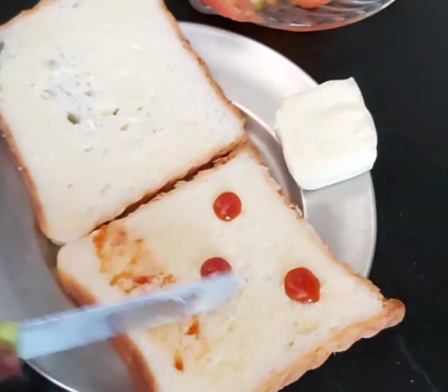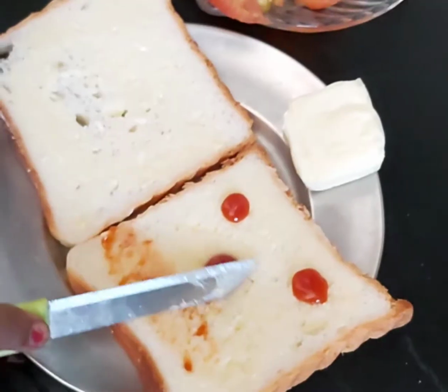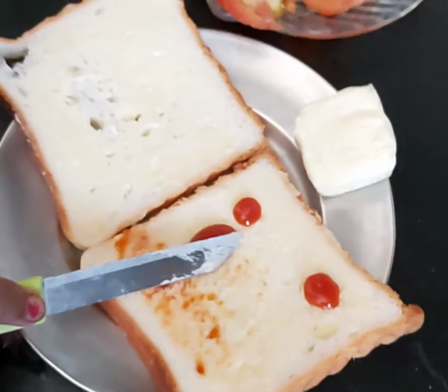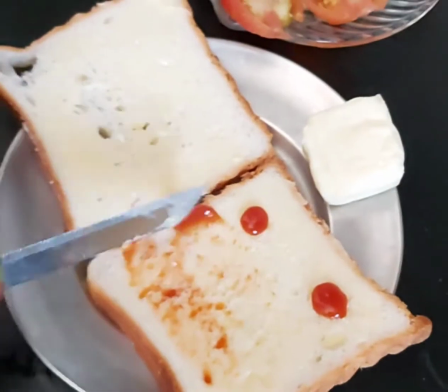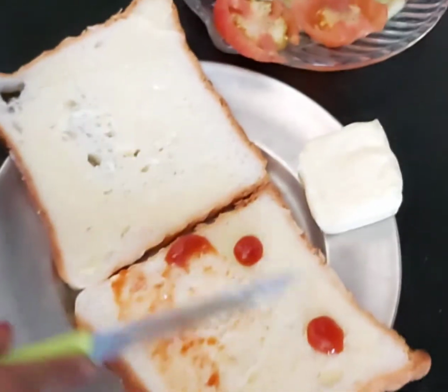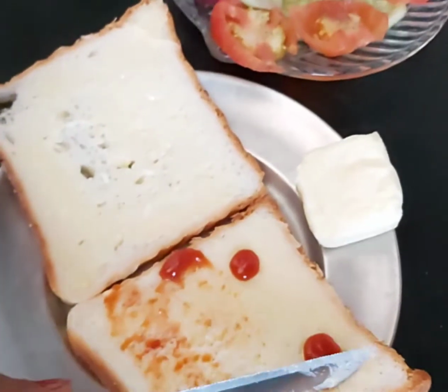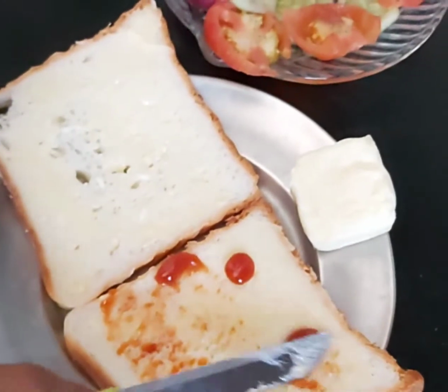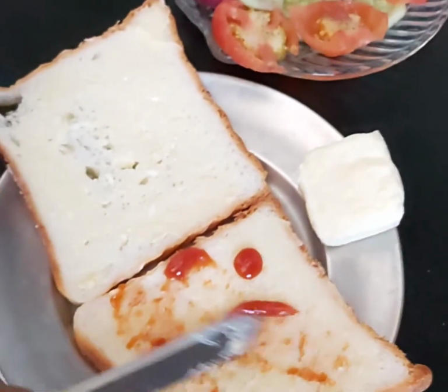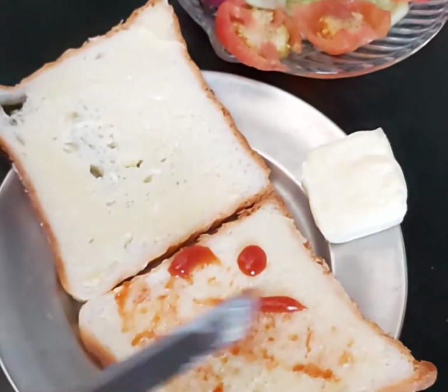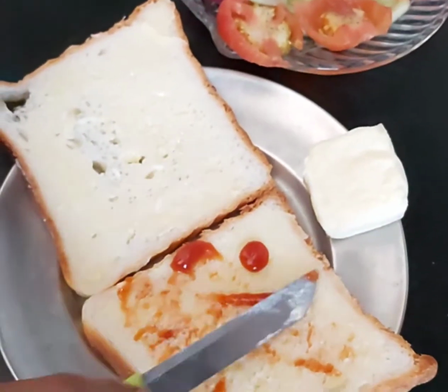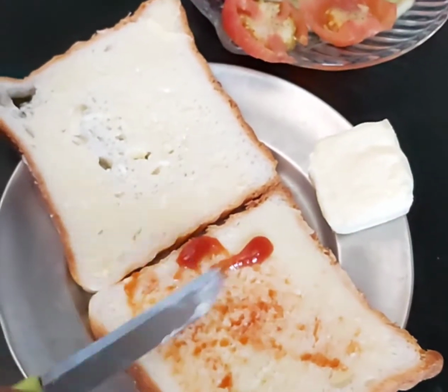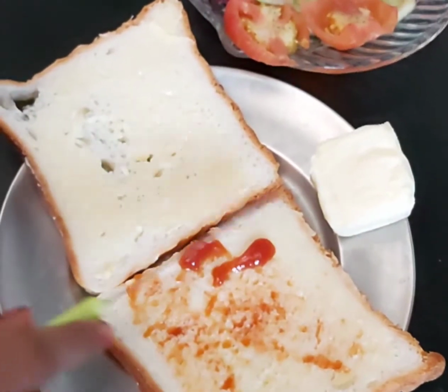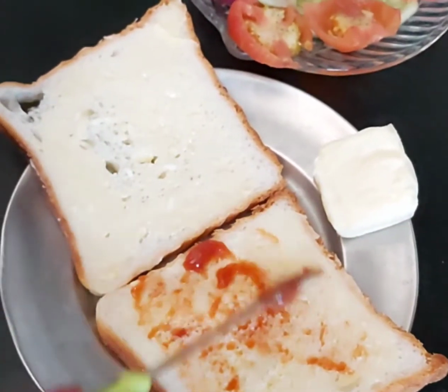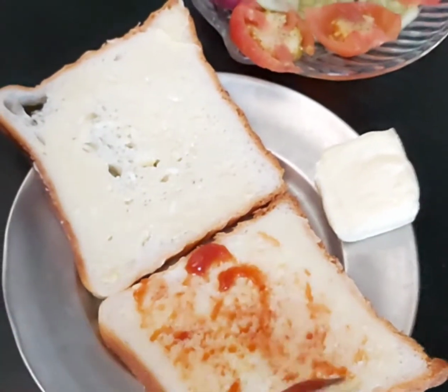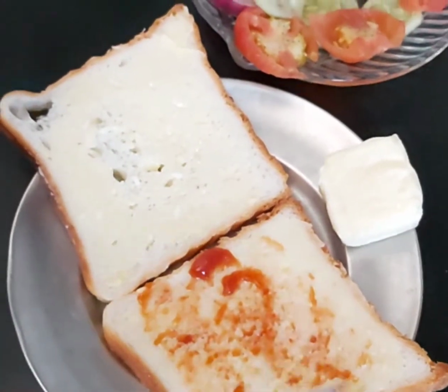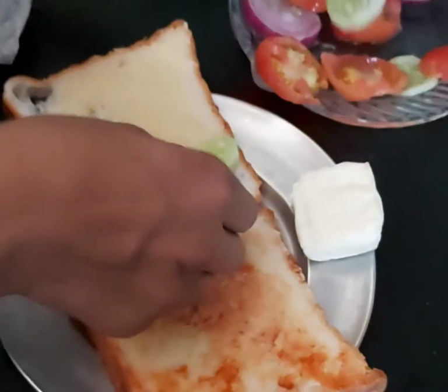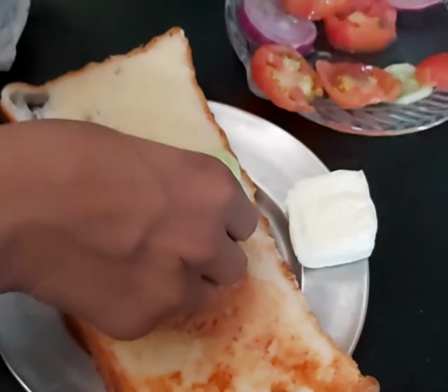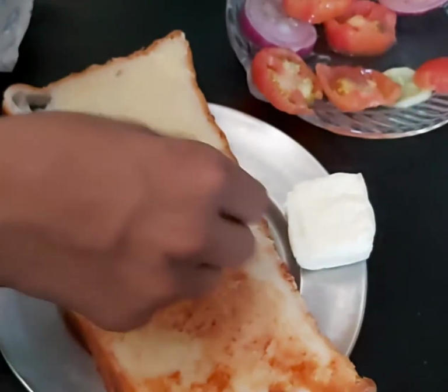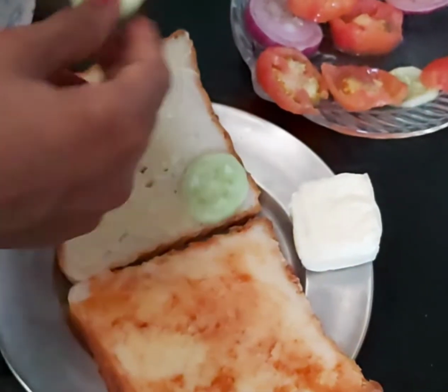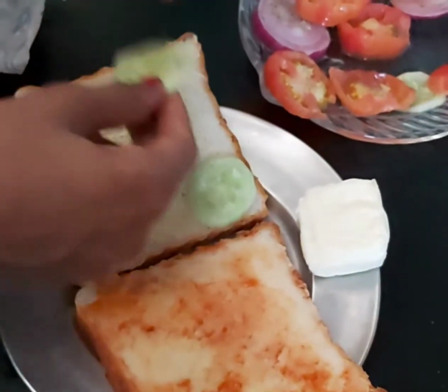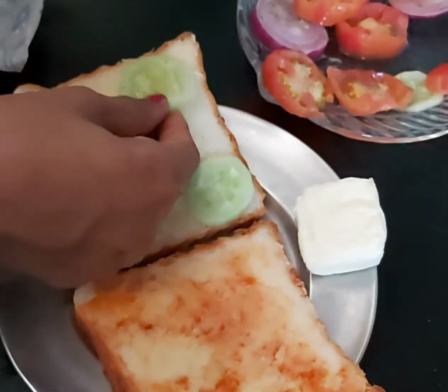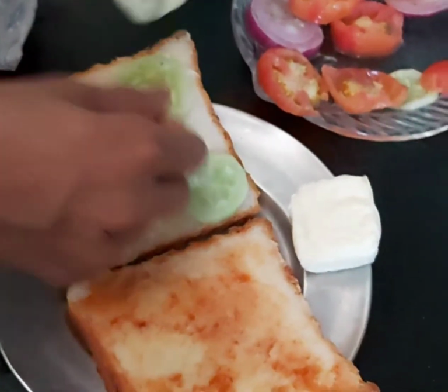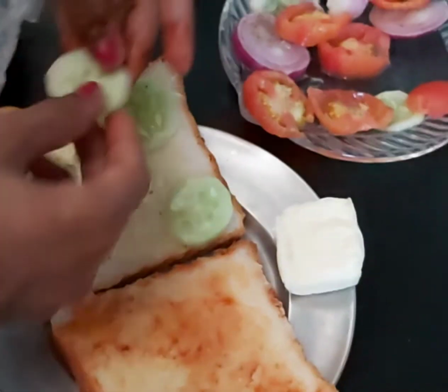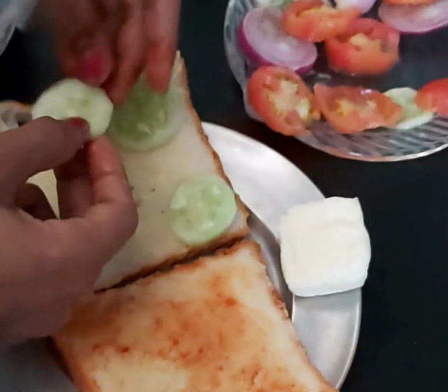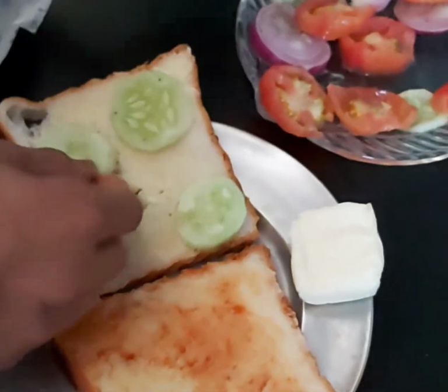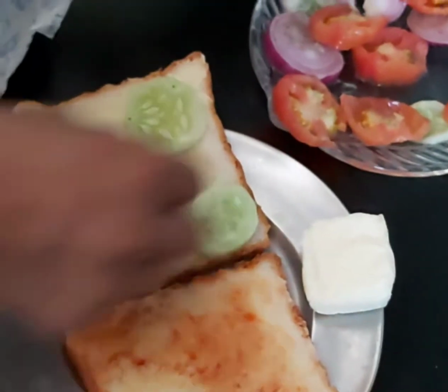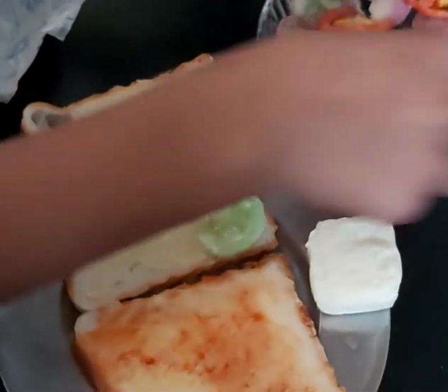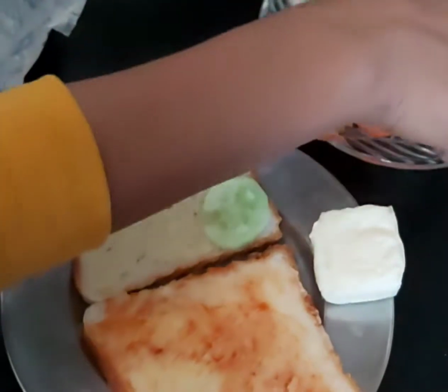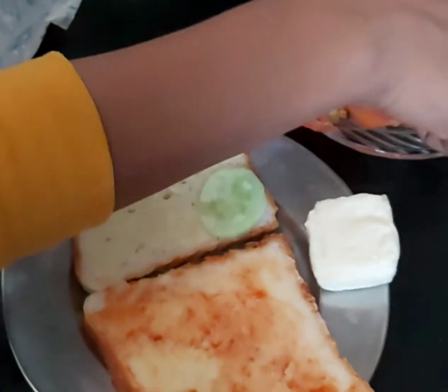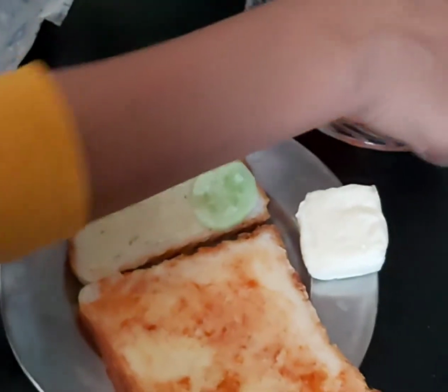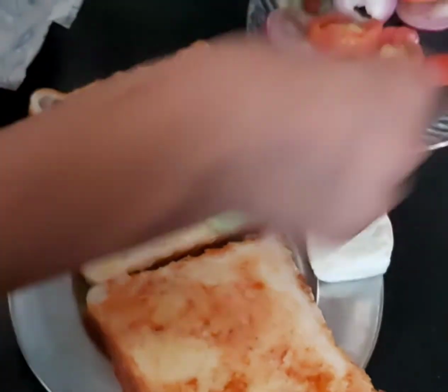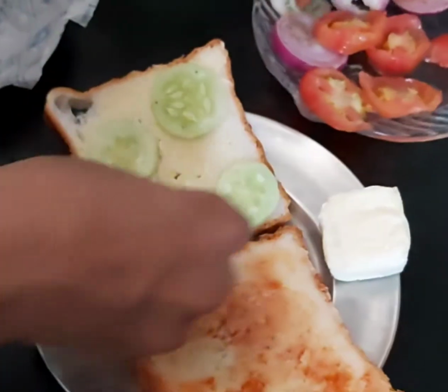We have added a little sauce and now we are going to spread it. We will add tomato sauce, cheese, pepper, and tomato.